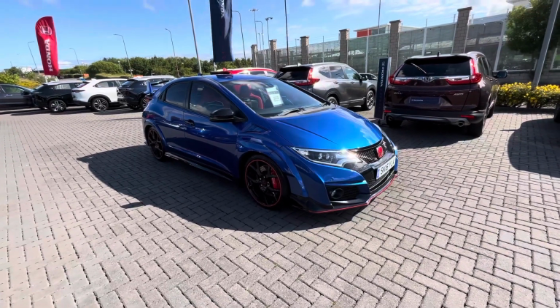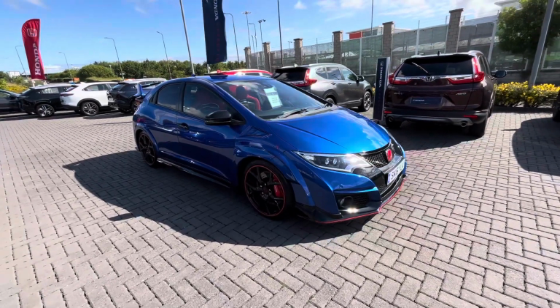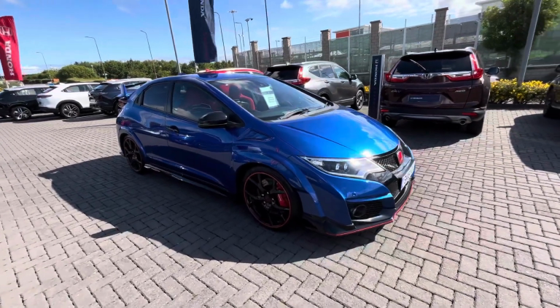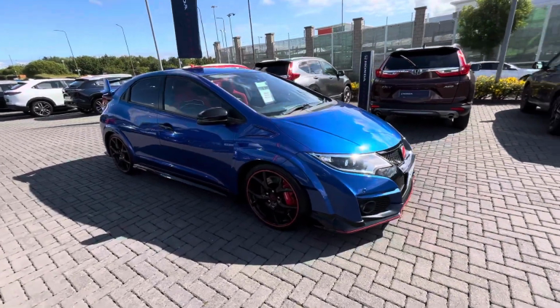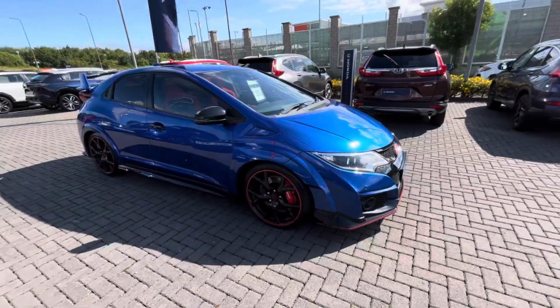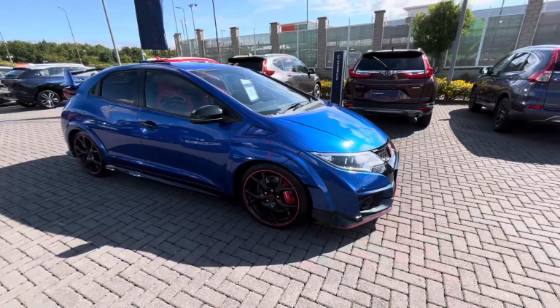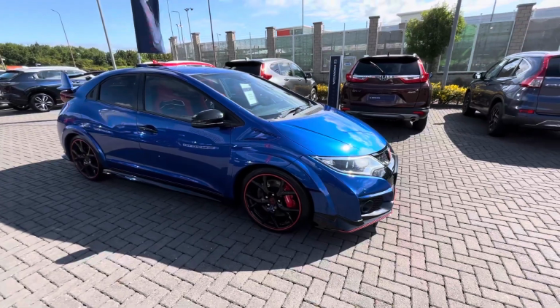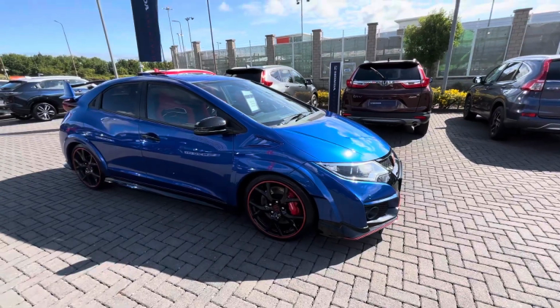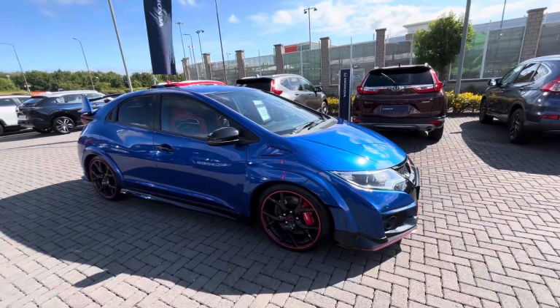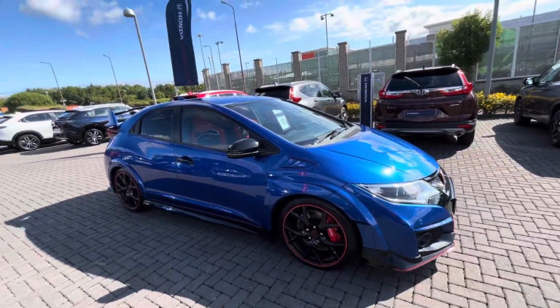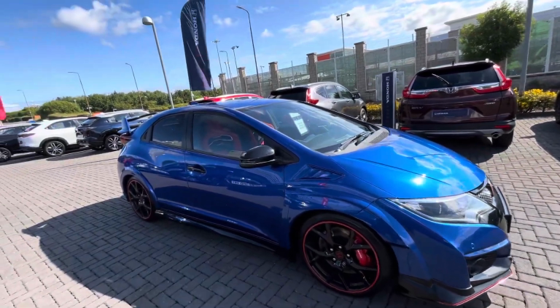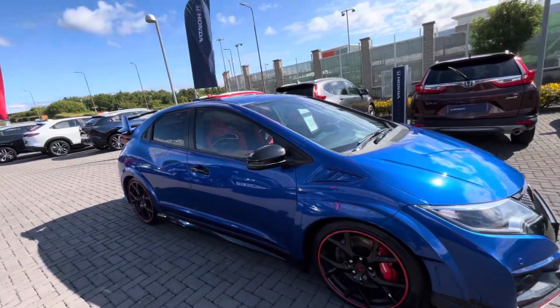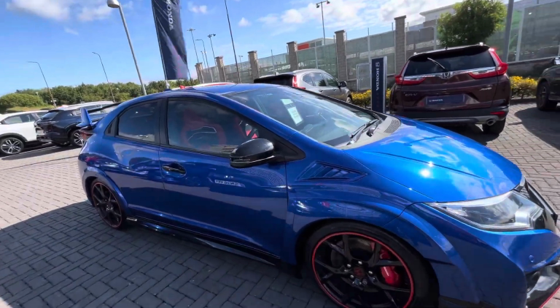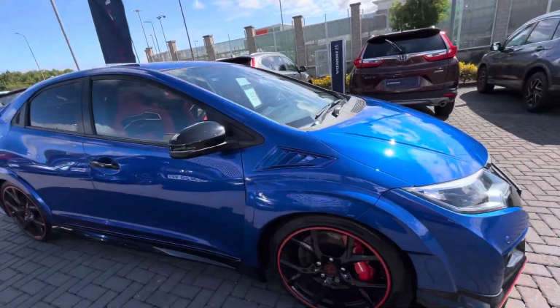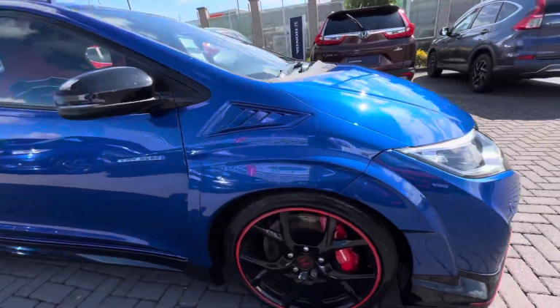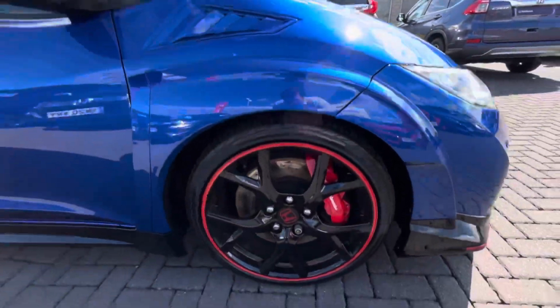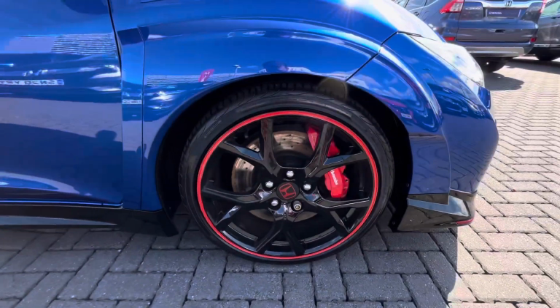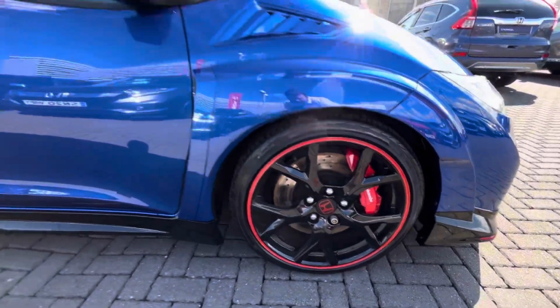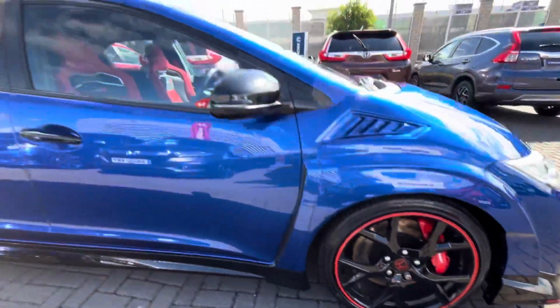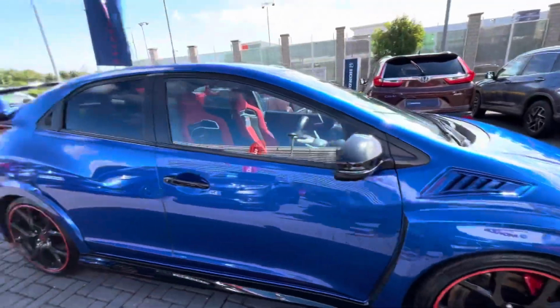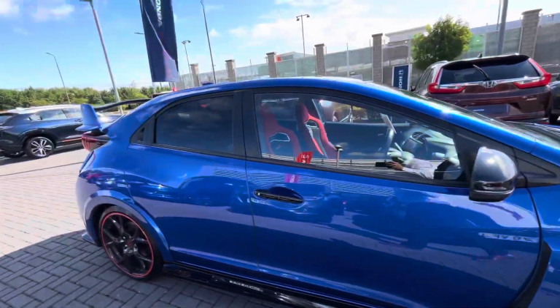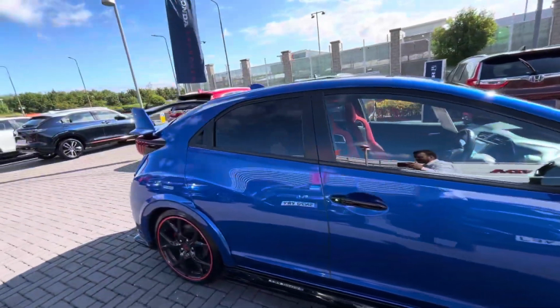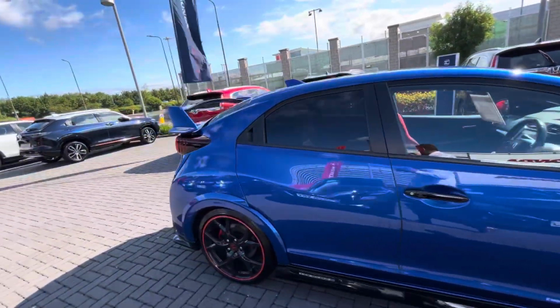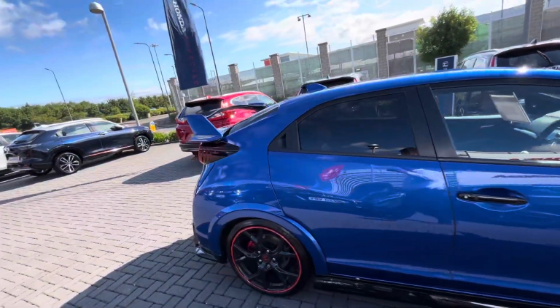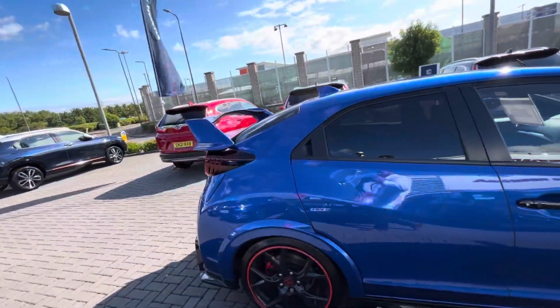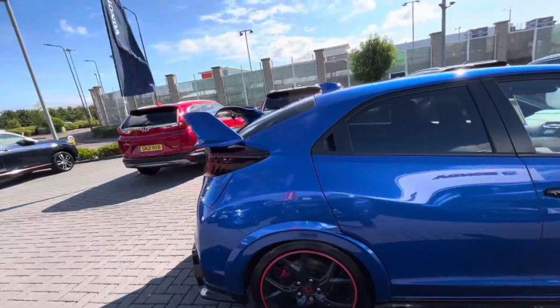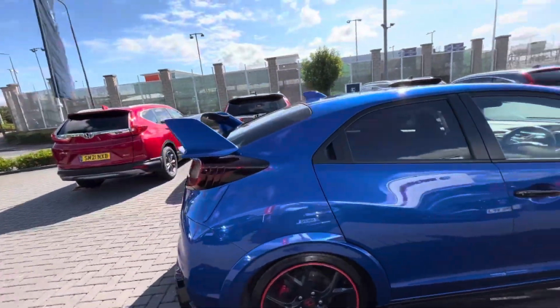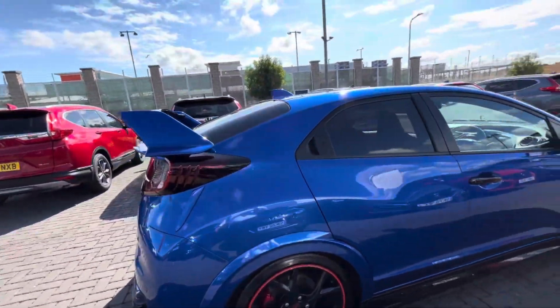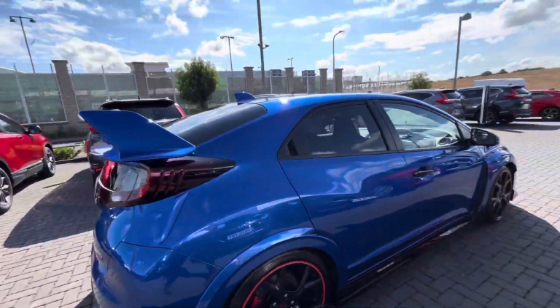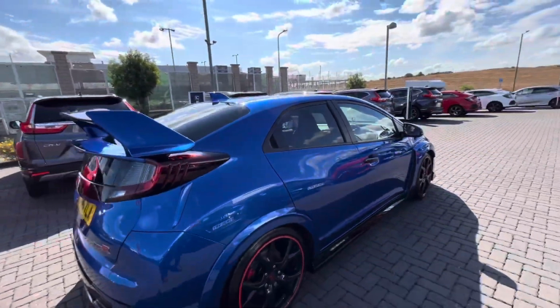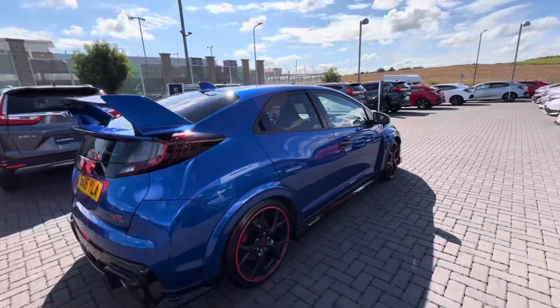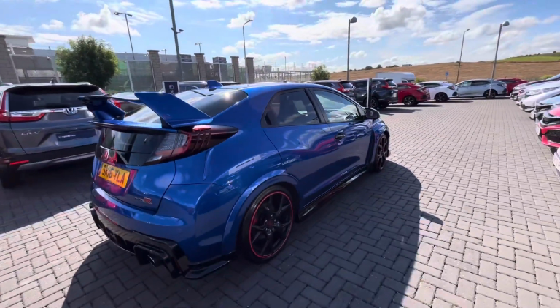It's only on 36,000 miles. The car is beautiful, lovely blue, and as you can see the wheels are completely undamaged on them too, which is unheard of.